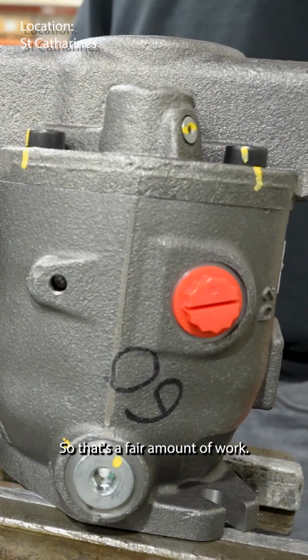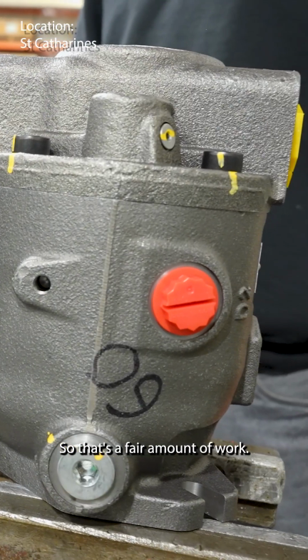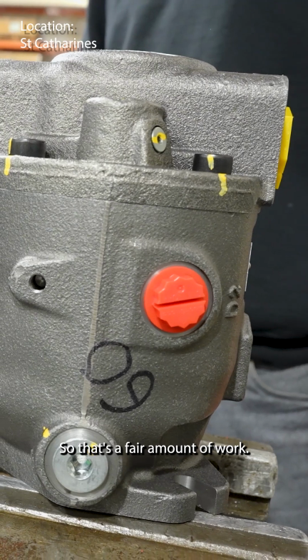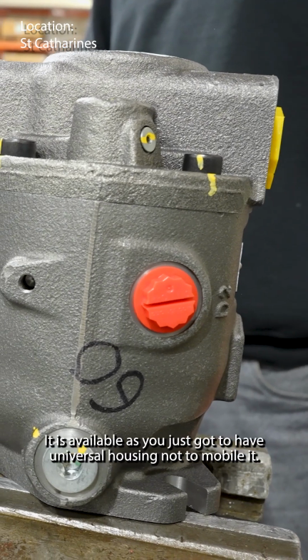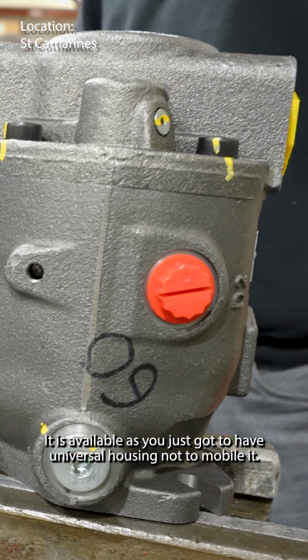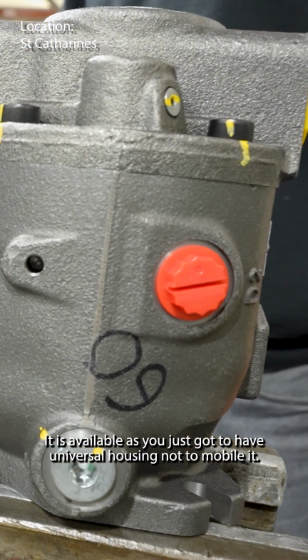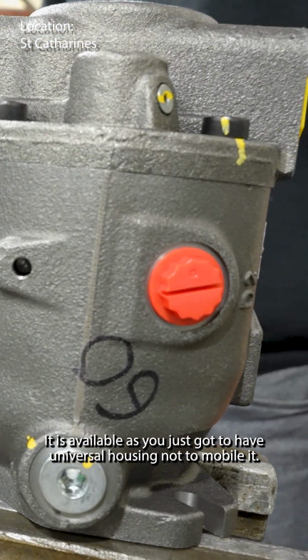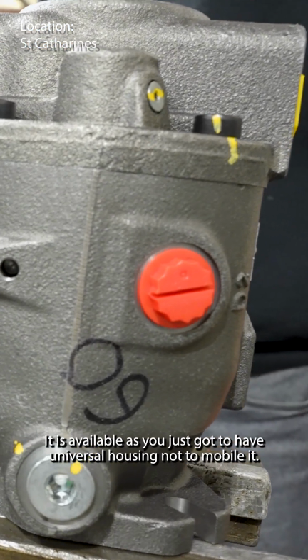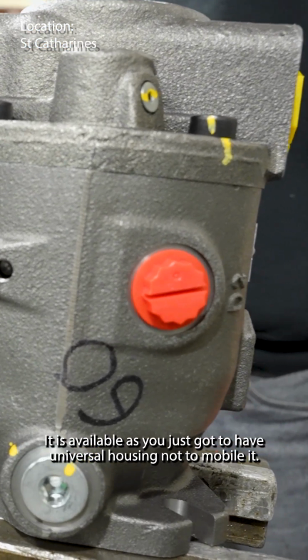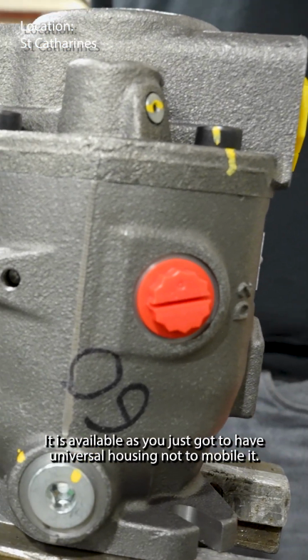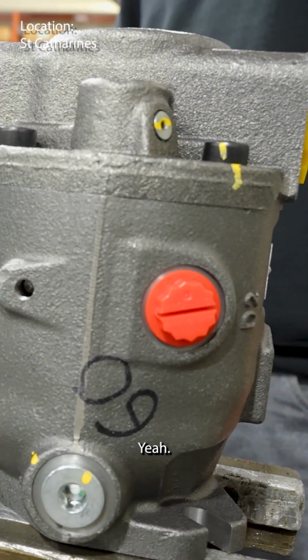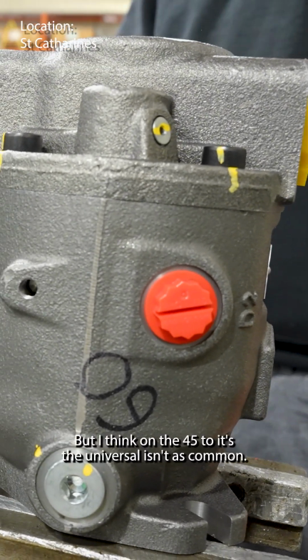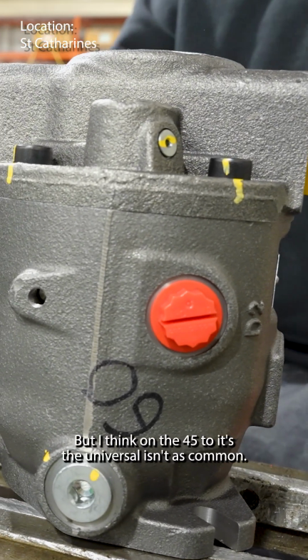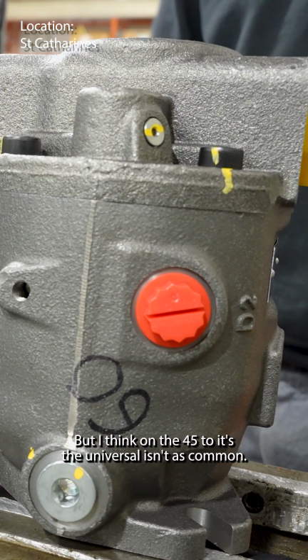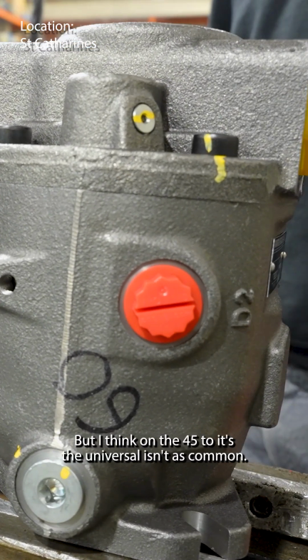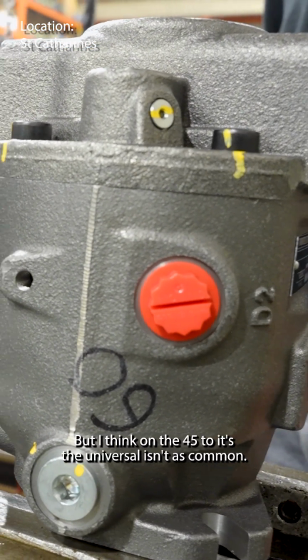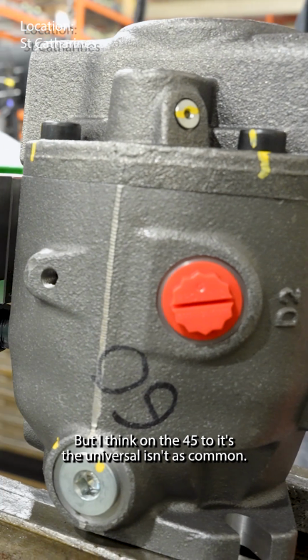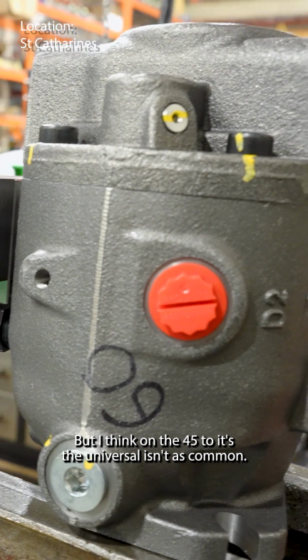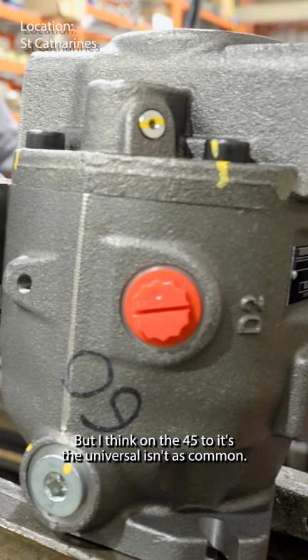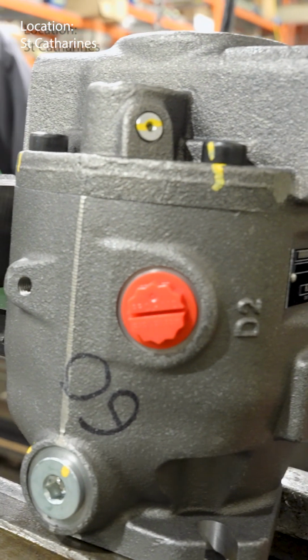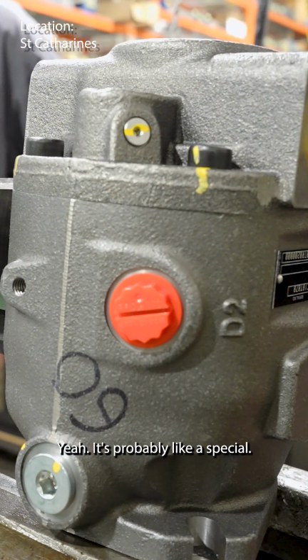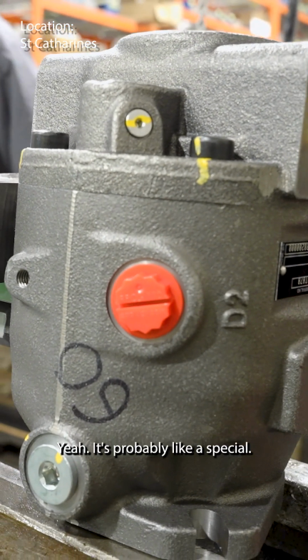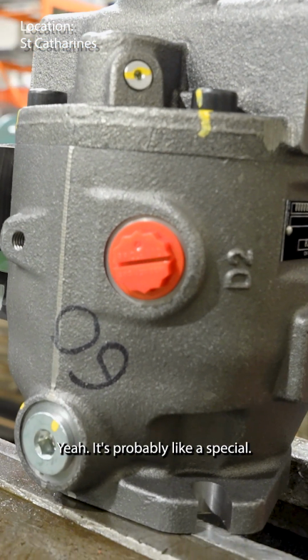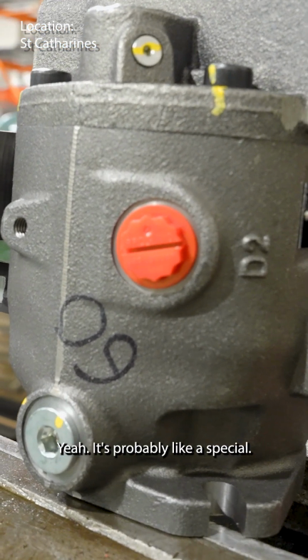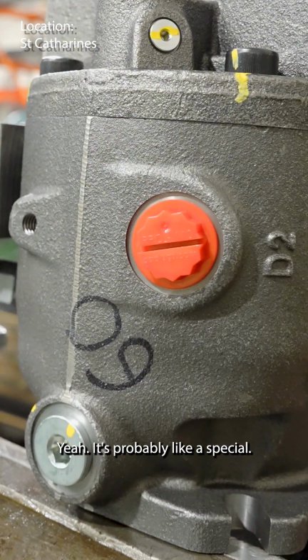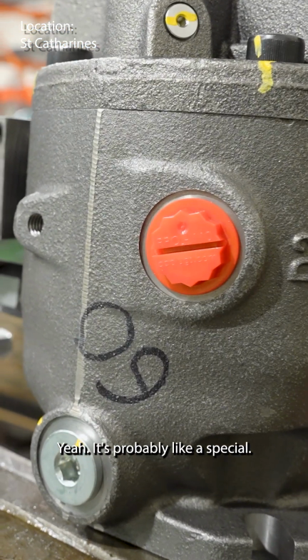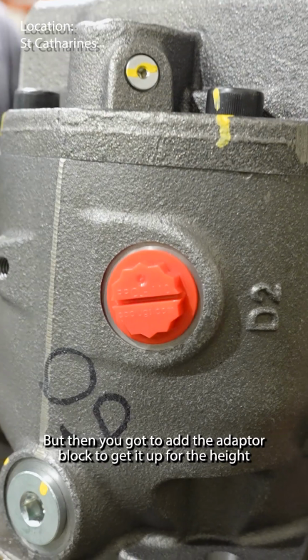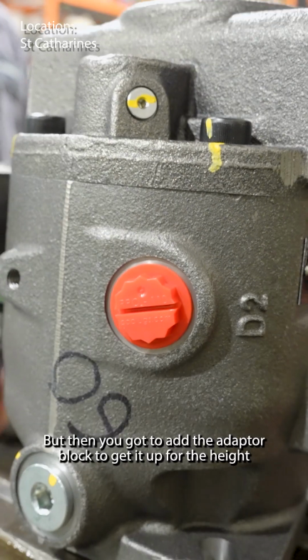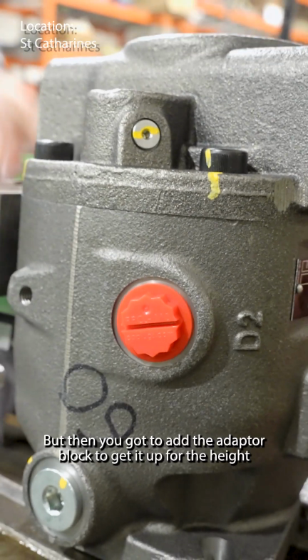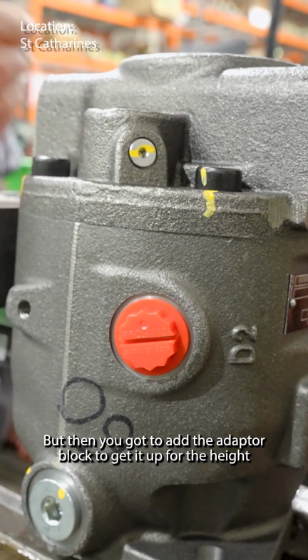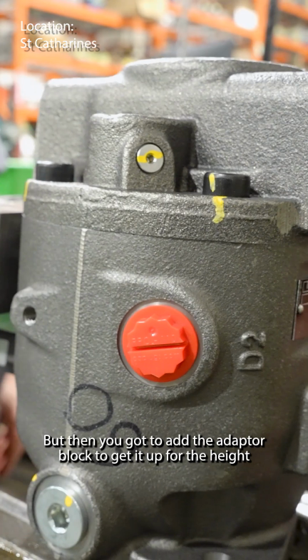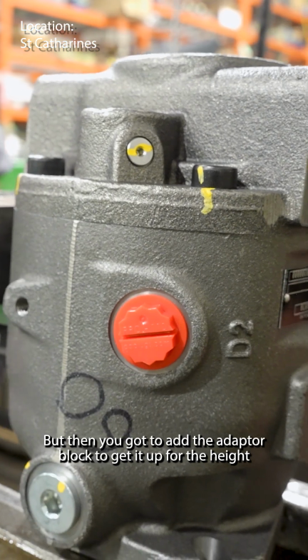So that's a fair amount of work. It is available — you just got to have the universal housing, not the mobile. But I think on the 45 too, the universal isn't as common. Yeah, it's probably like a special. And then you've got to add the adaptive block to get it up for the height.